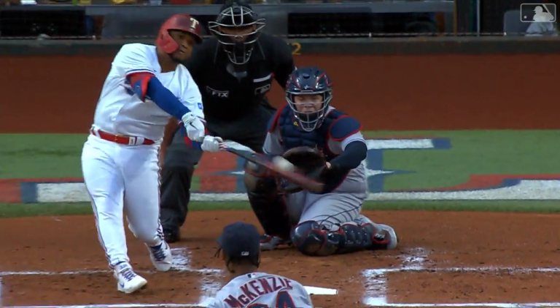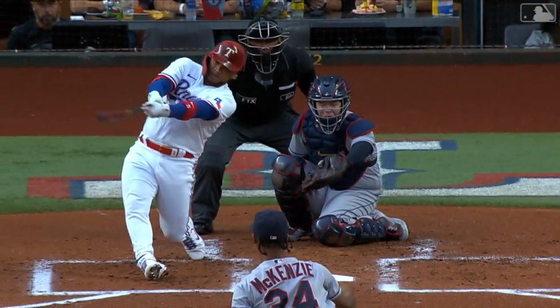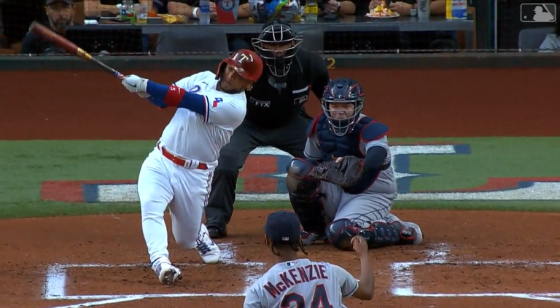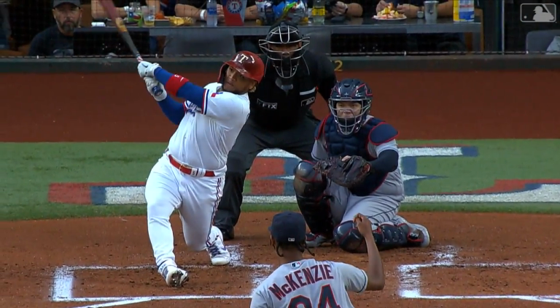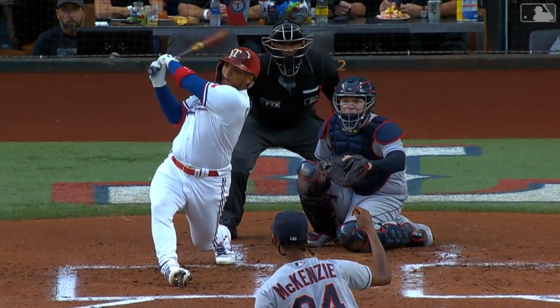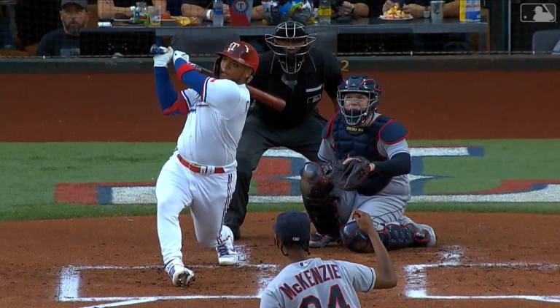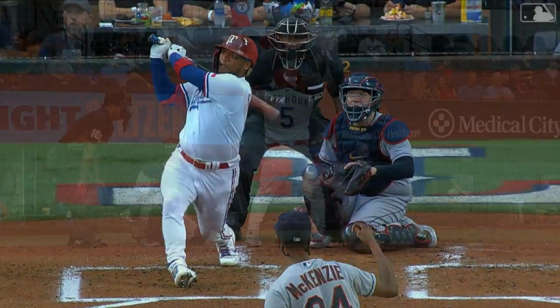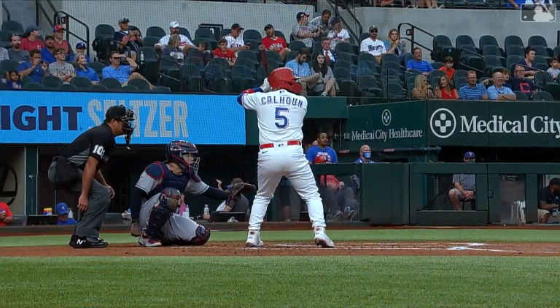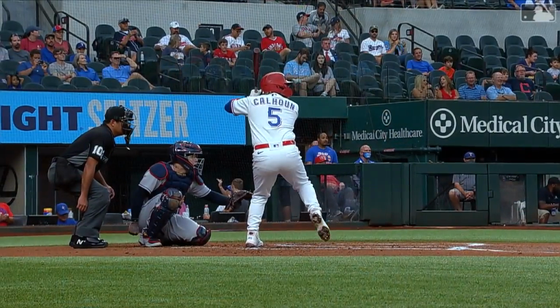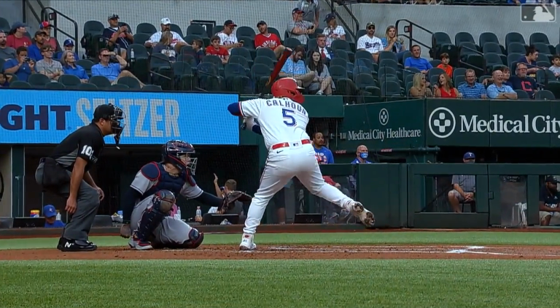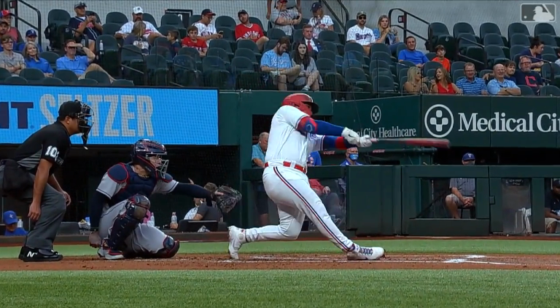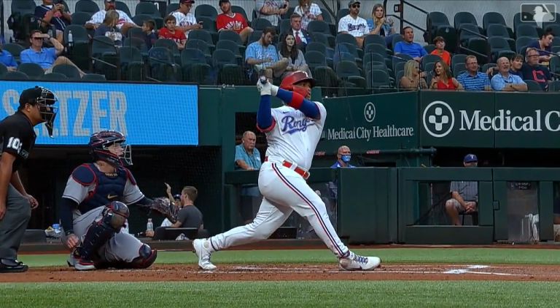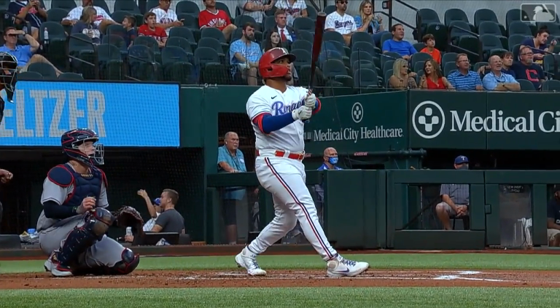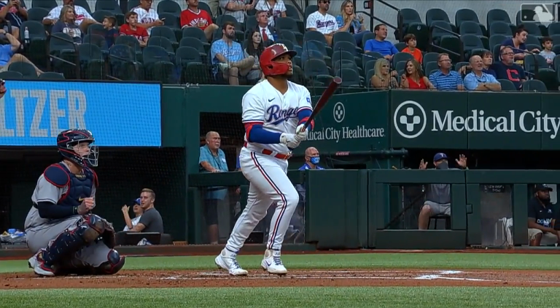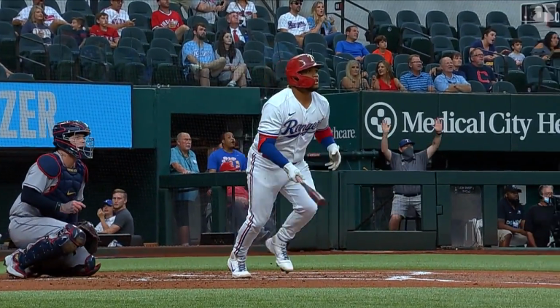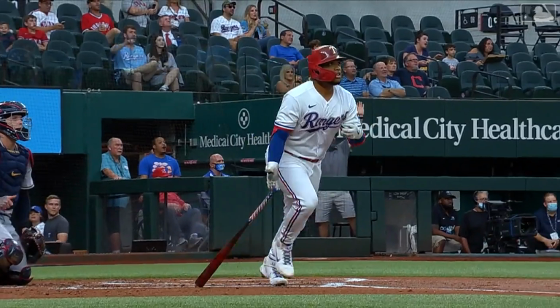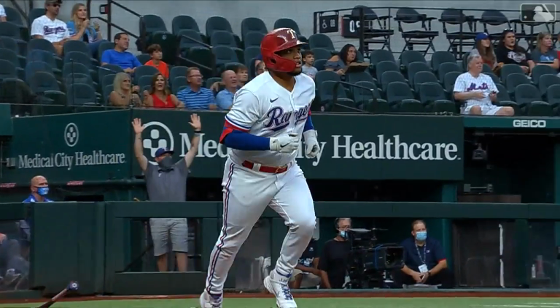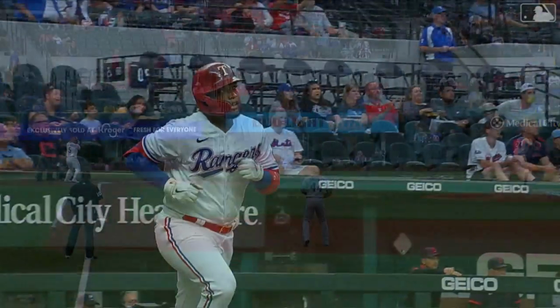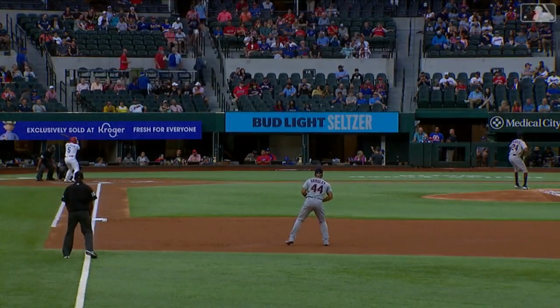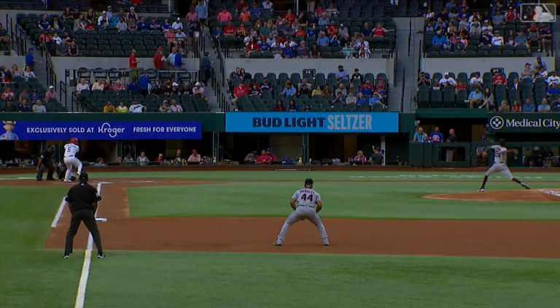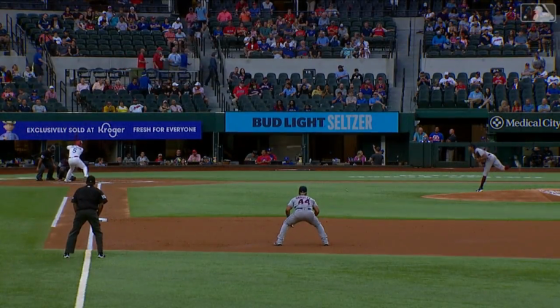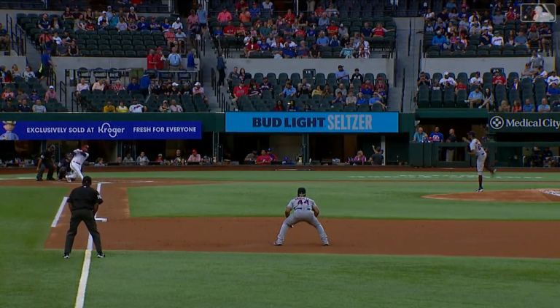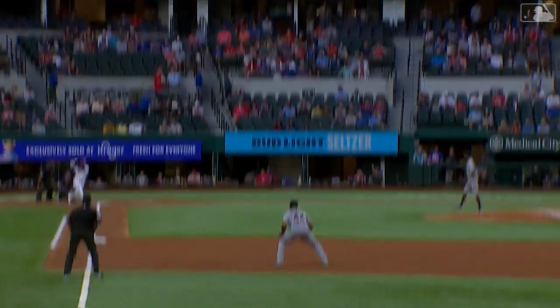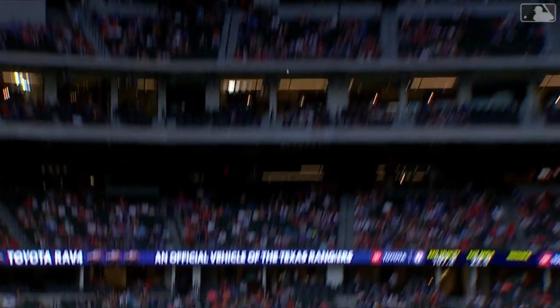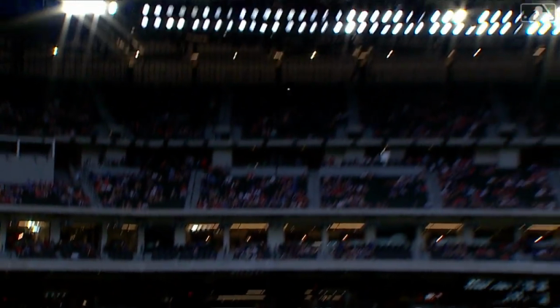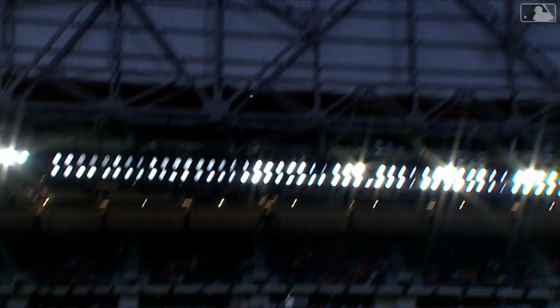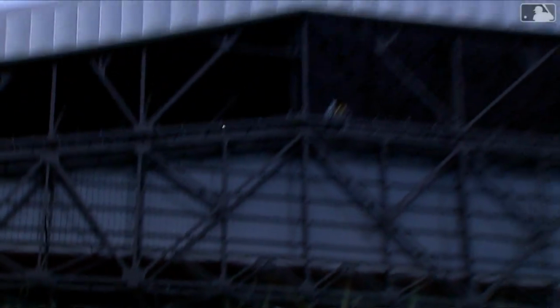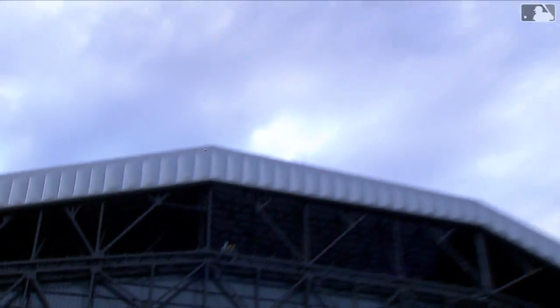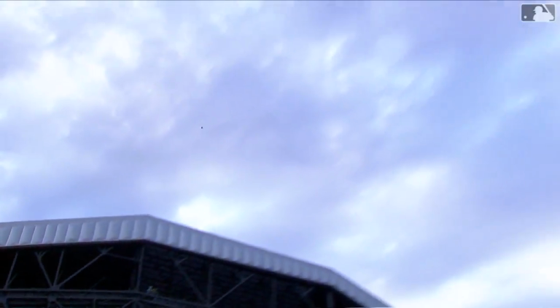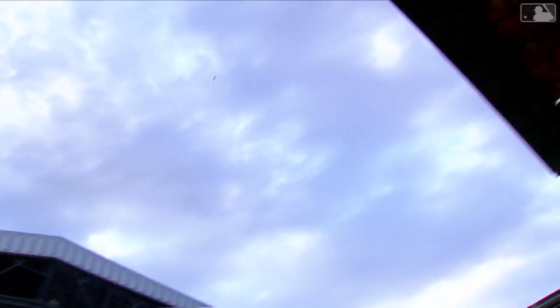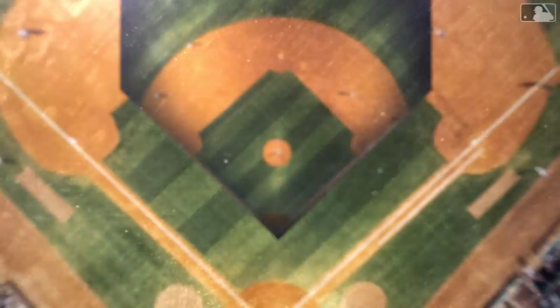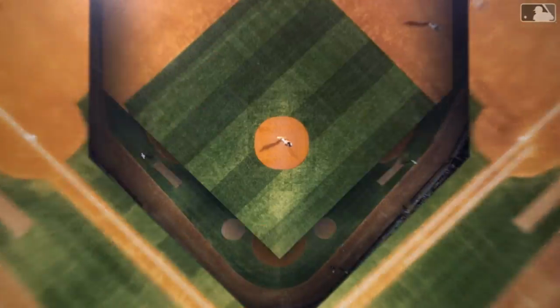Four-seam fastball that cuts back to the middle of the plate. He might be able to hit one a little bit better than that, but not too much — that's about as hard as he can have it.